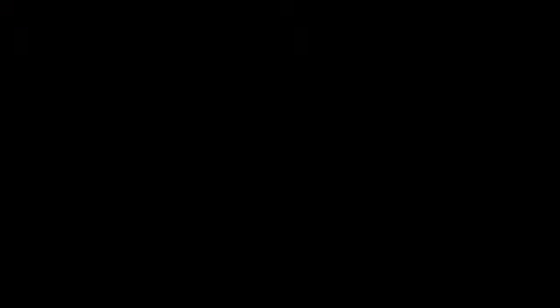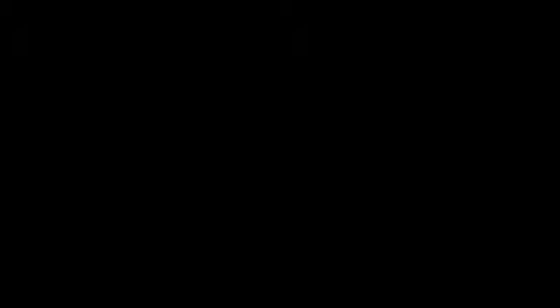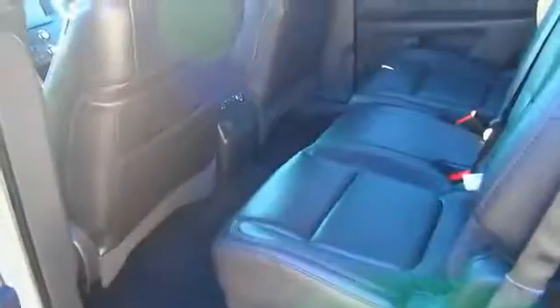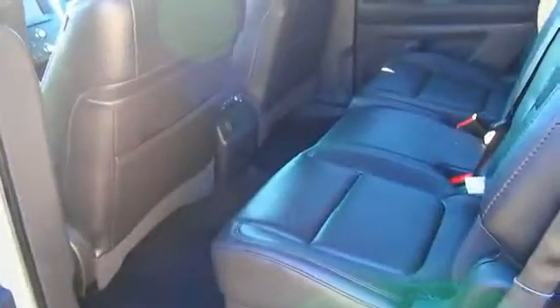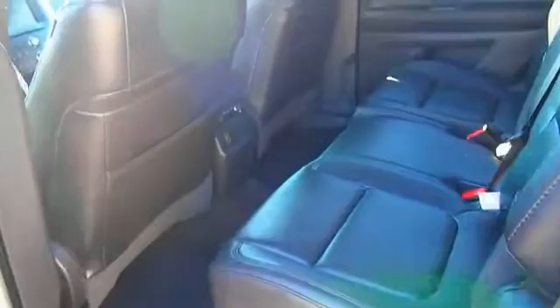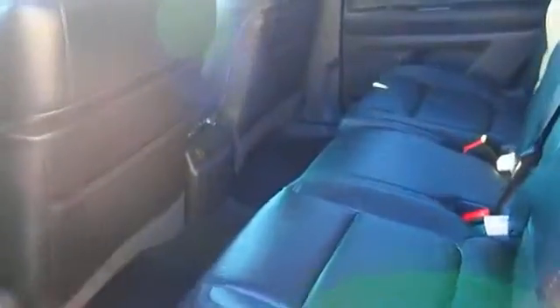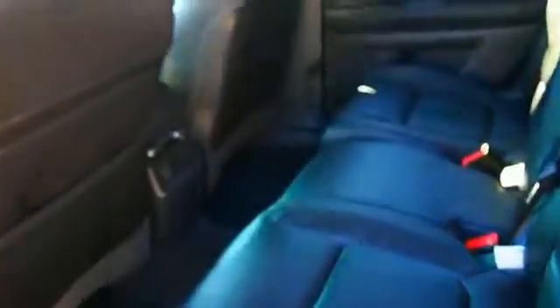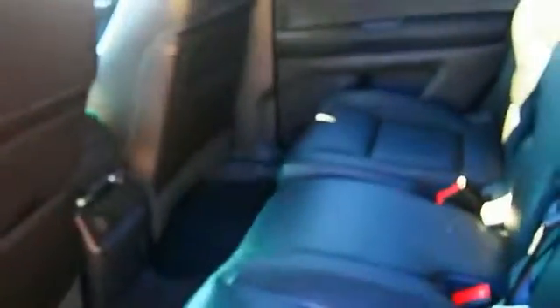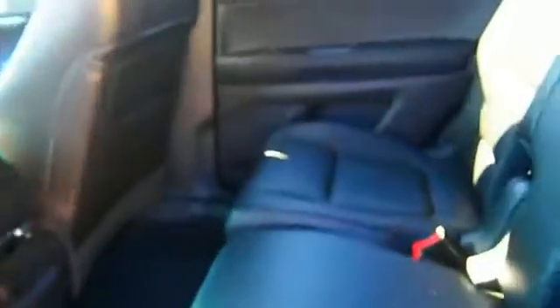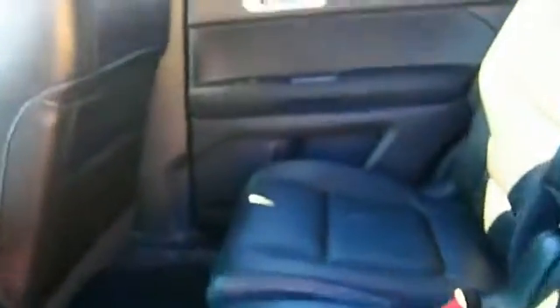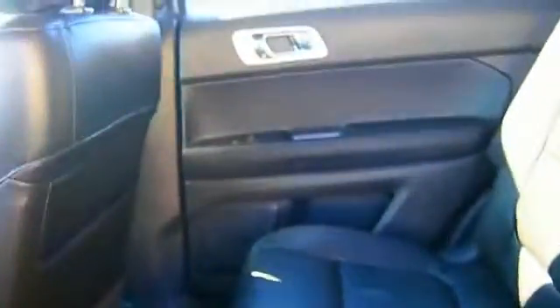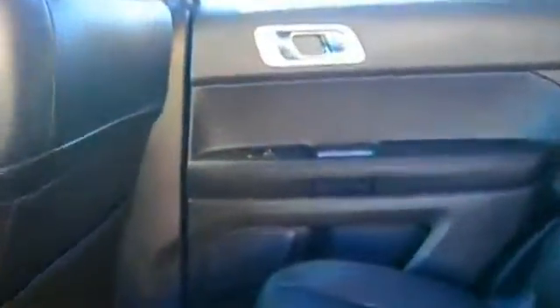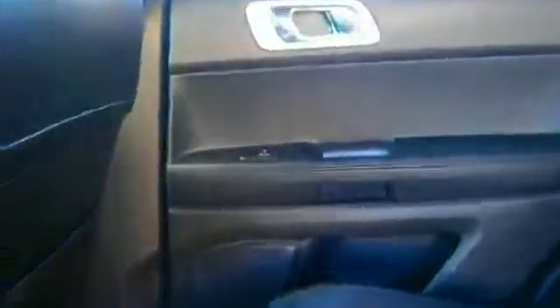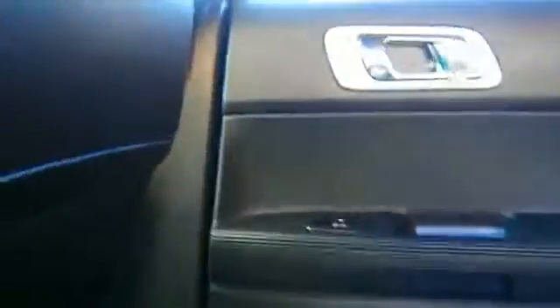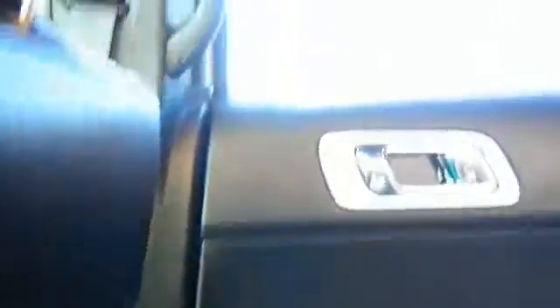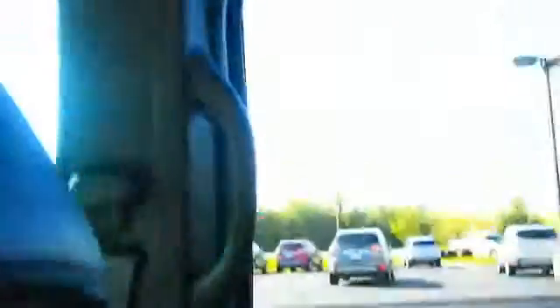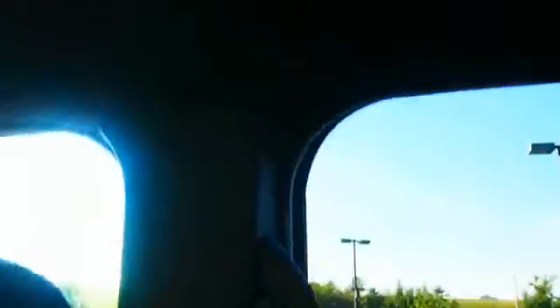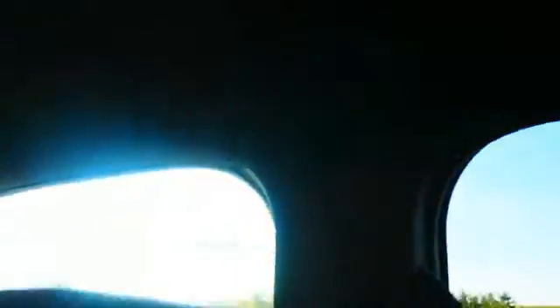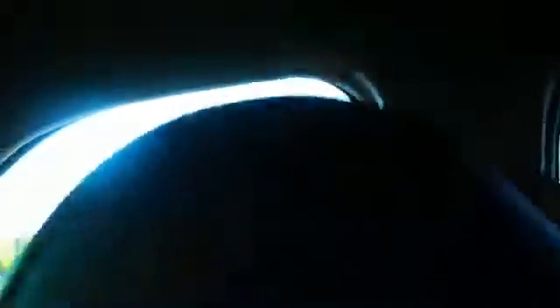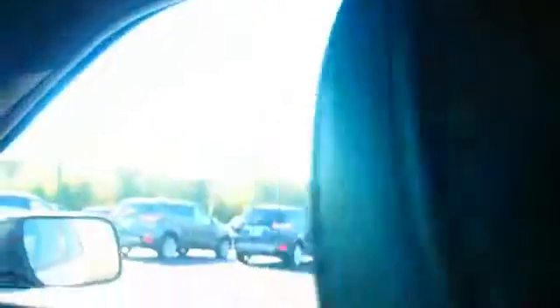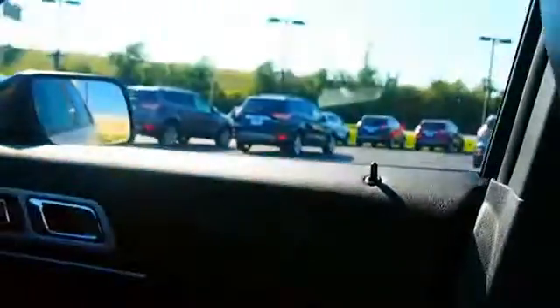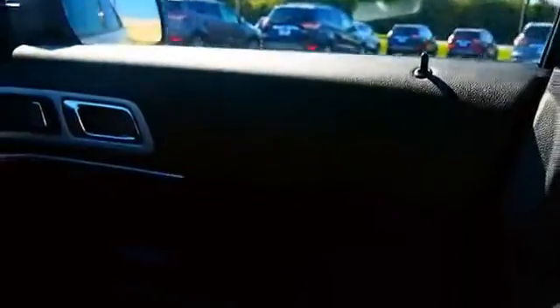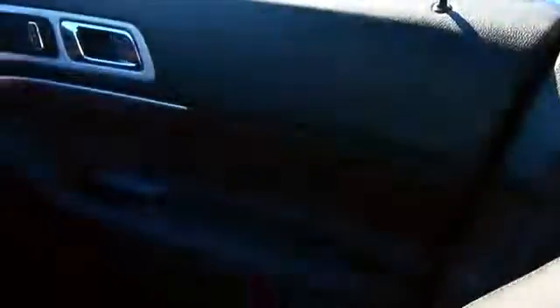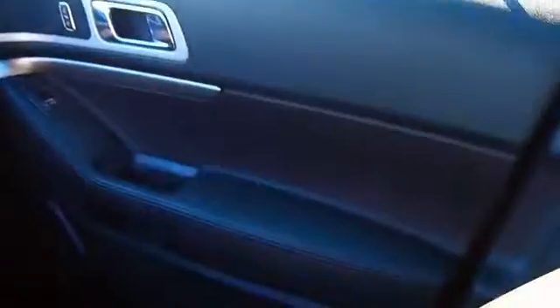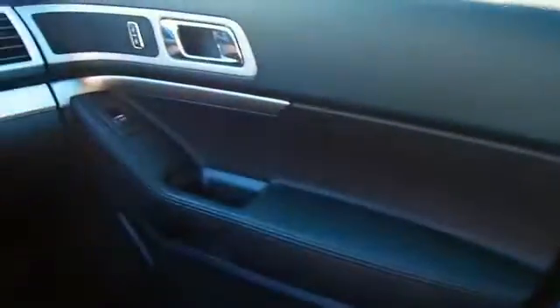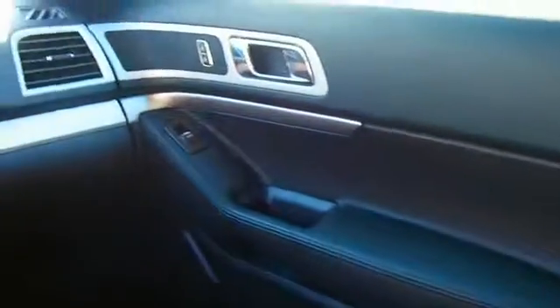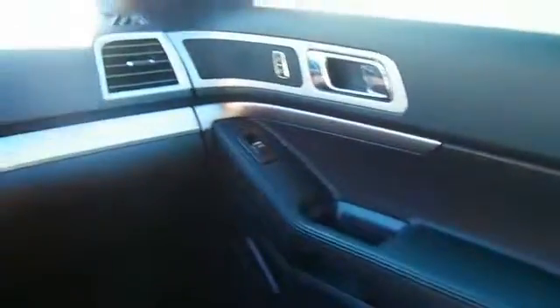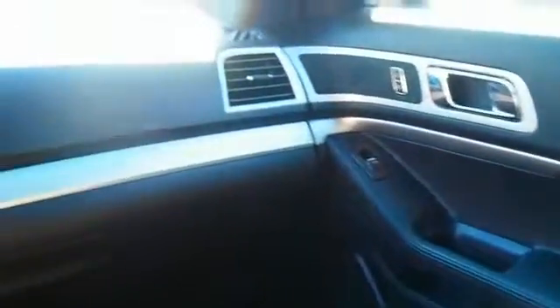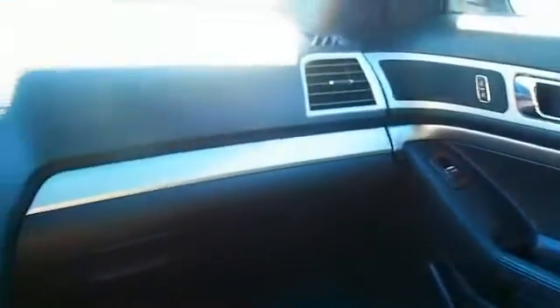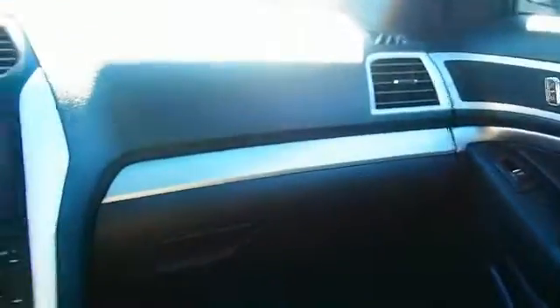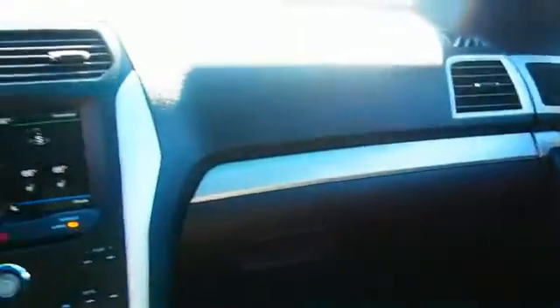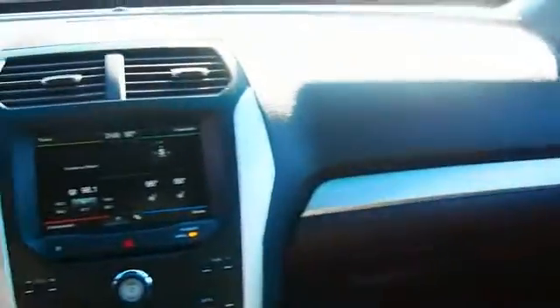Inside you'll find leather seats, child safety locks, power seats, cruise control, a trip computer, air conditioning, power door locks, power windows, and power steering.